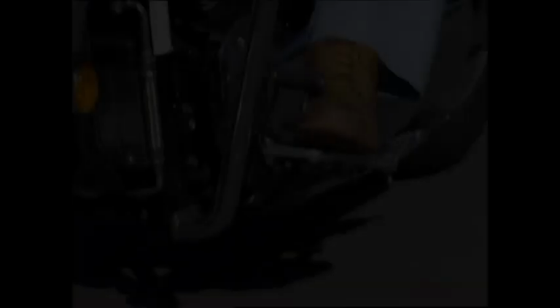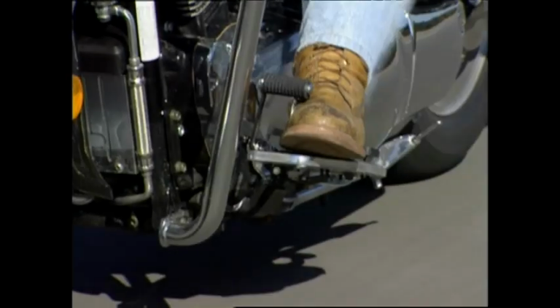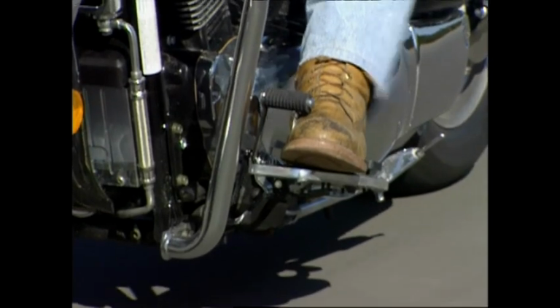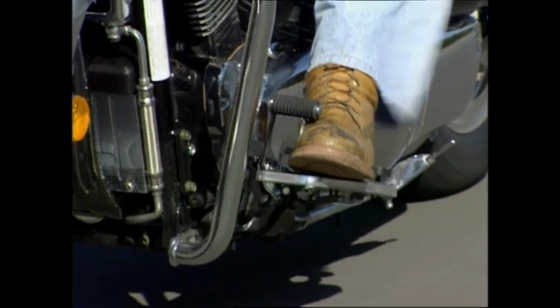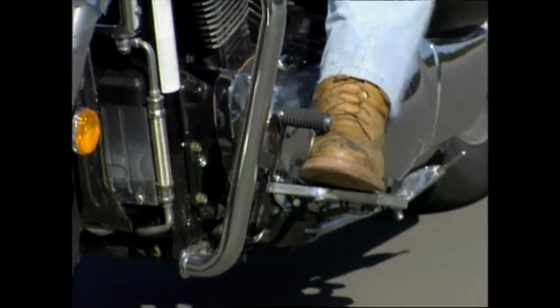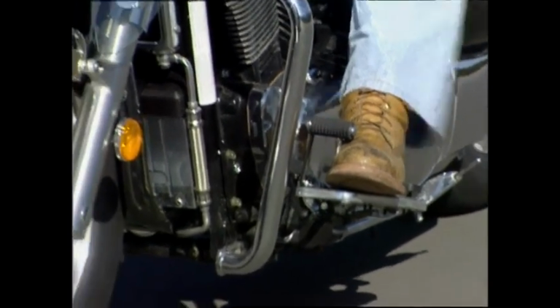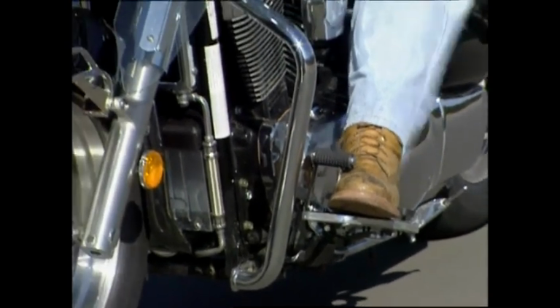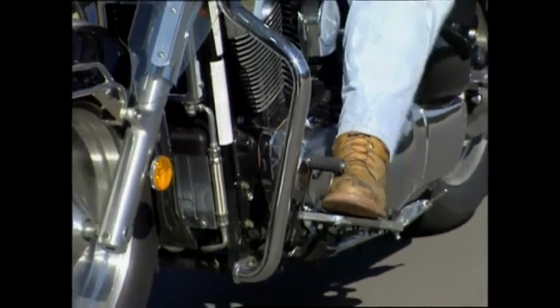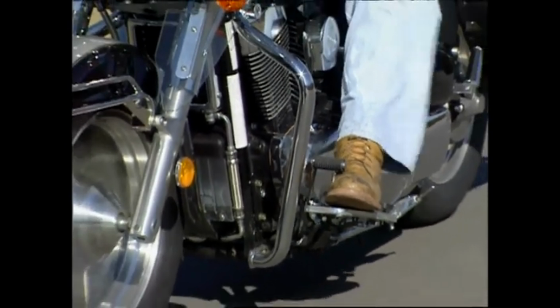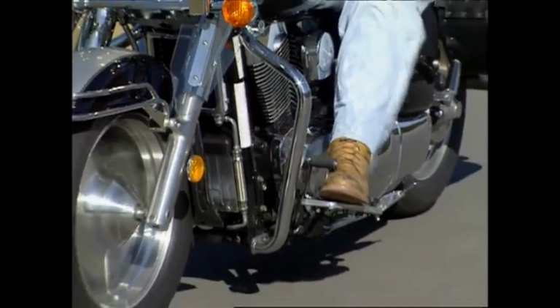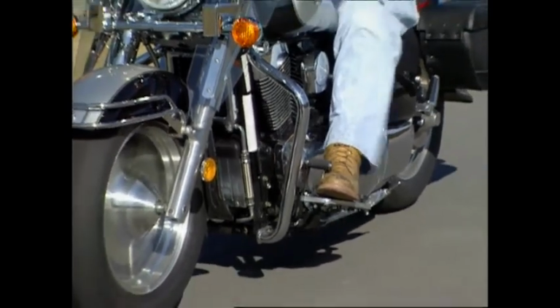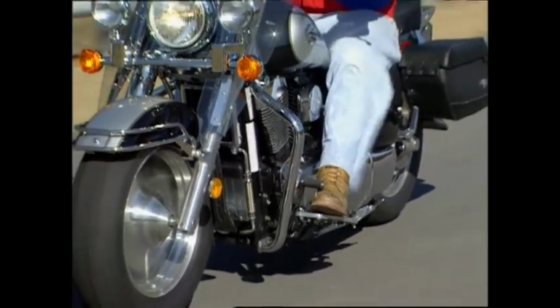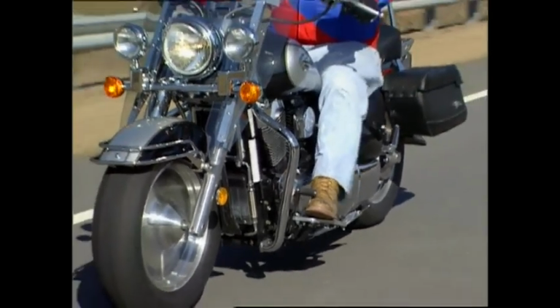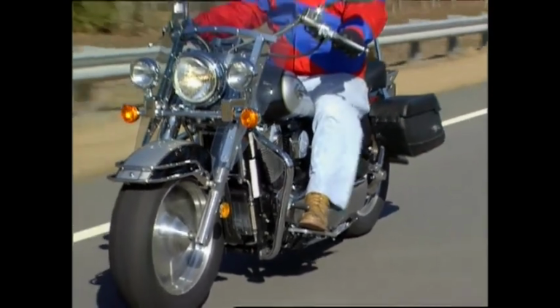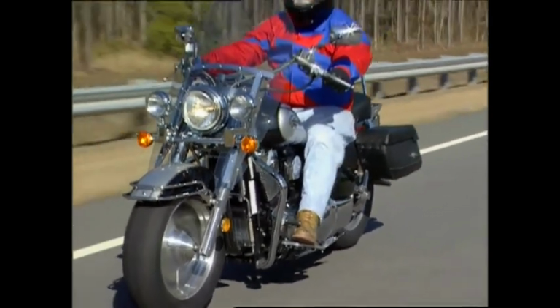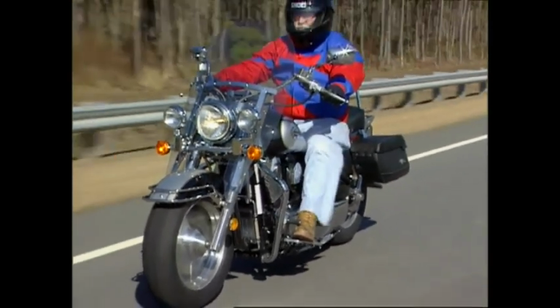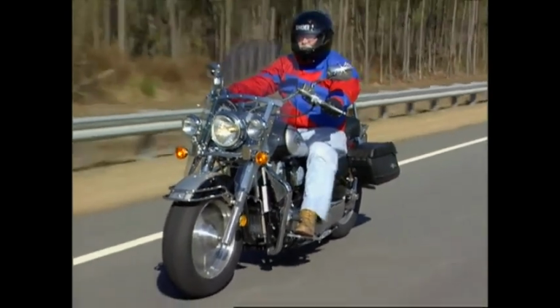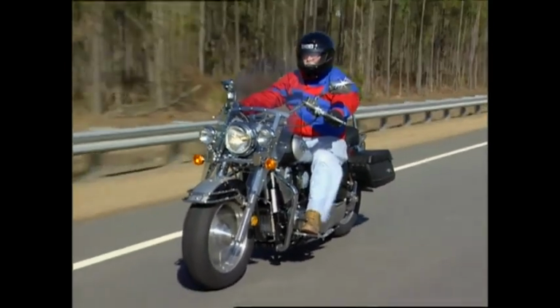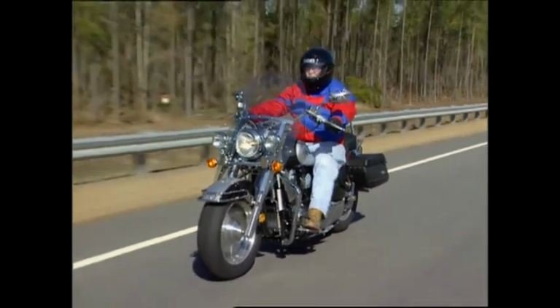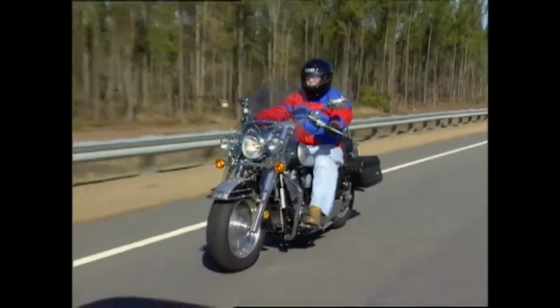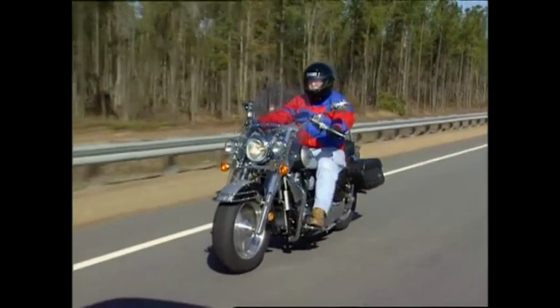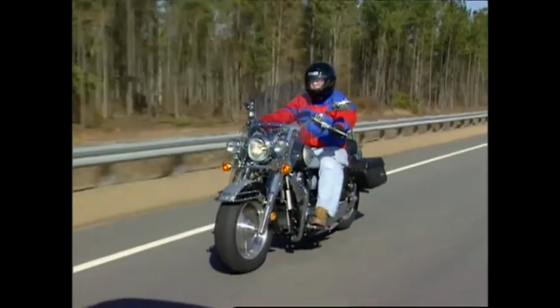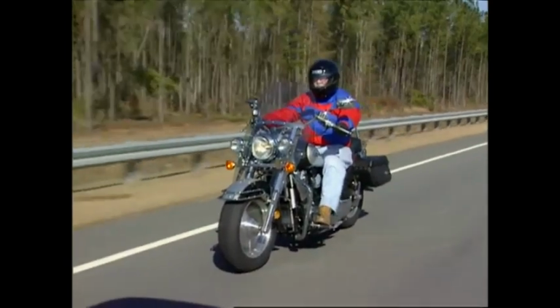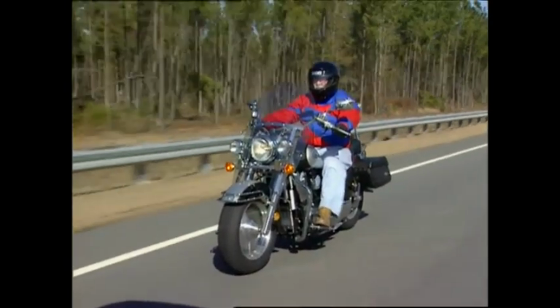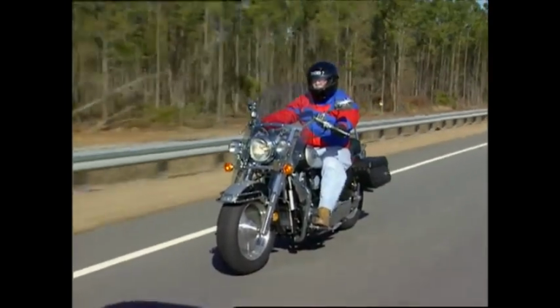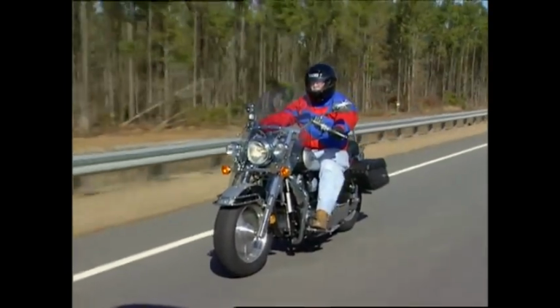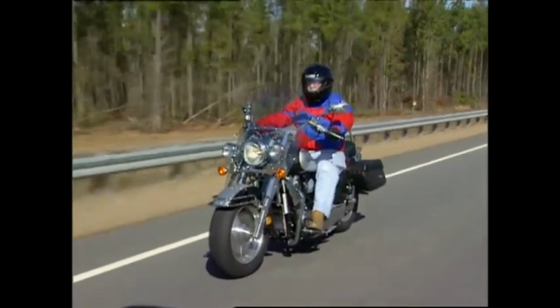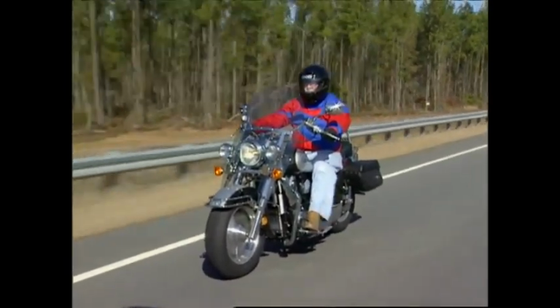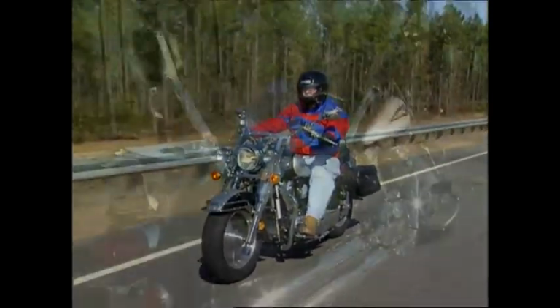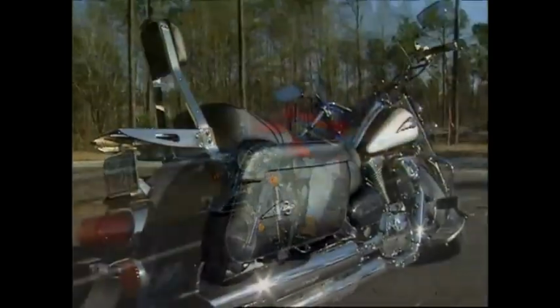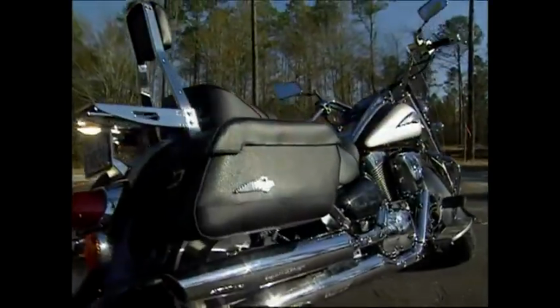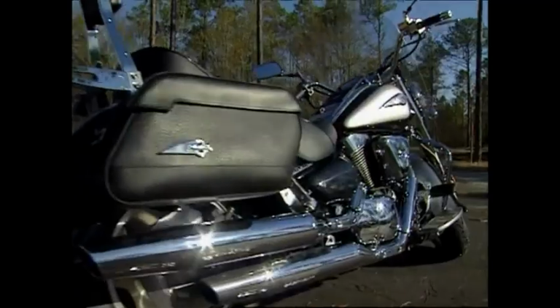Time now for a rumble, southern style, on Suzuki's VL 1500 Intruder. When Suzuki launched this custom cruiser in Sydney, Australia last year, journalists were told that Suzuki's major goal with the VL's design was to make it long, low and massive.